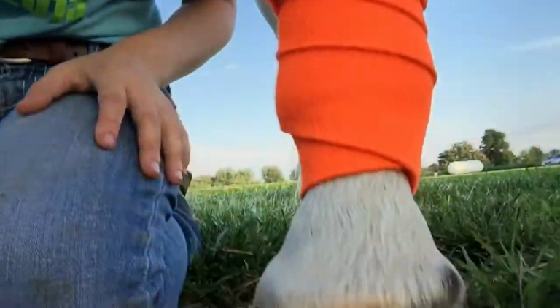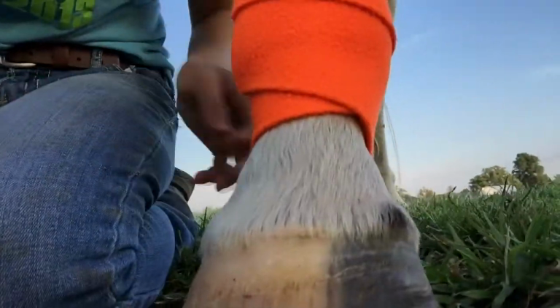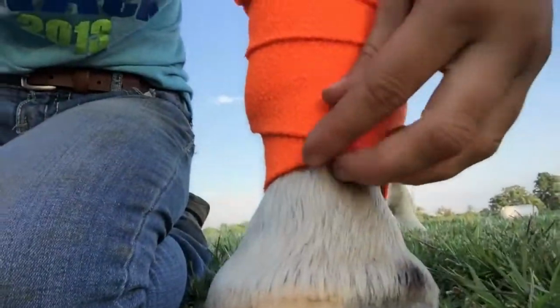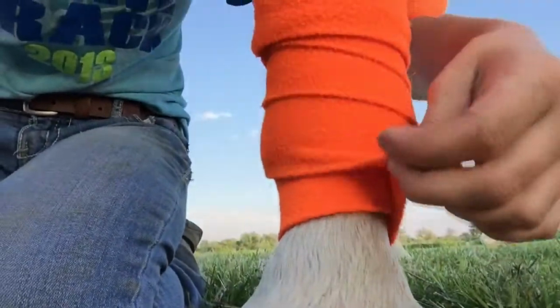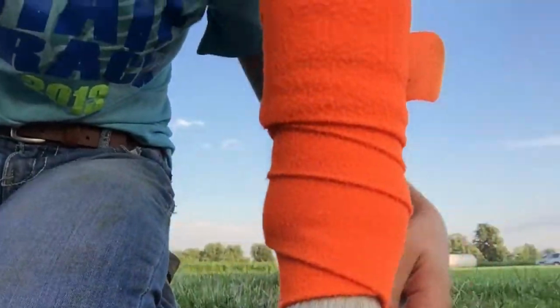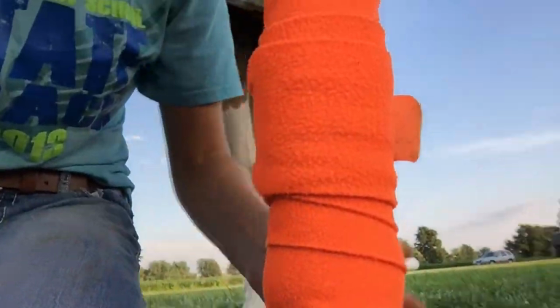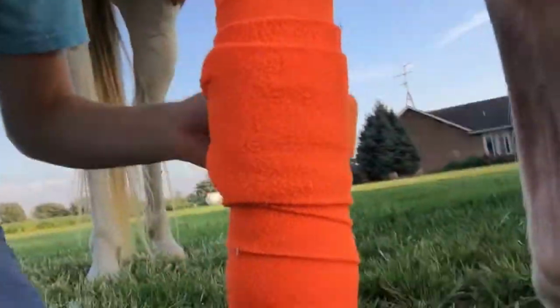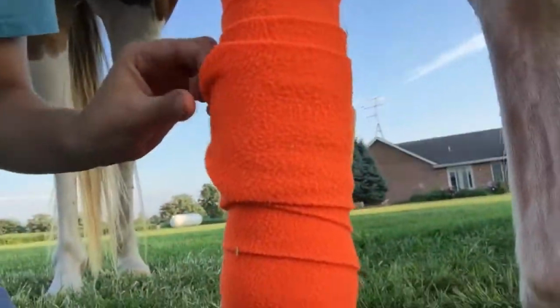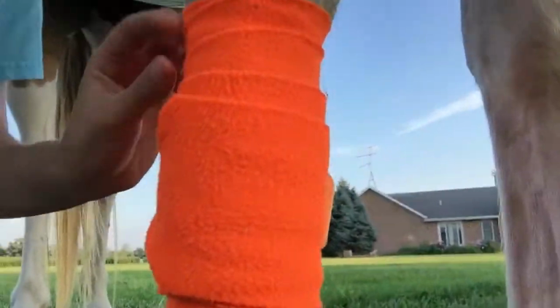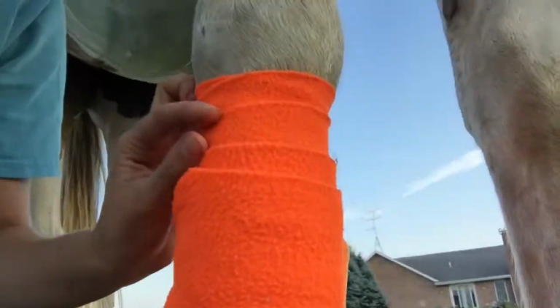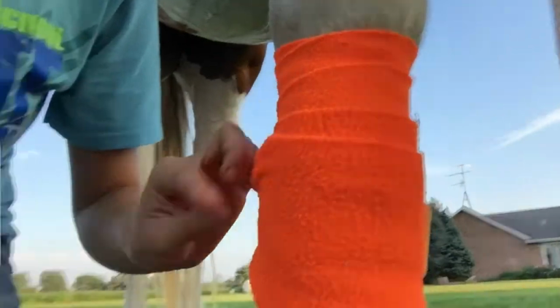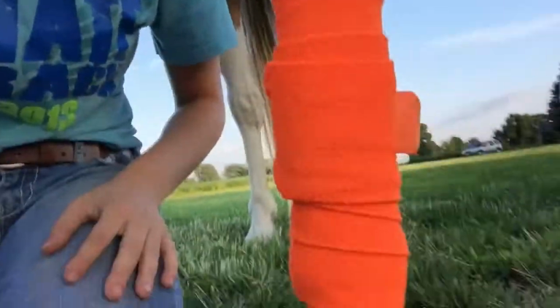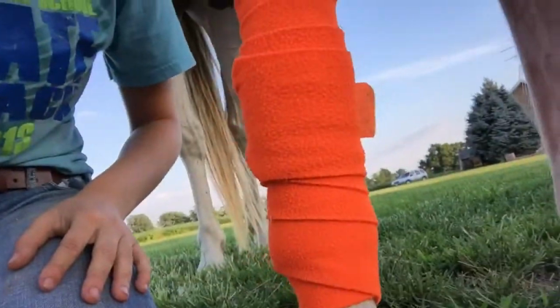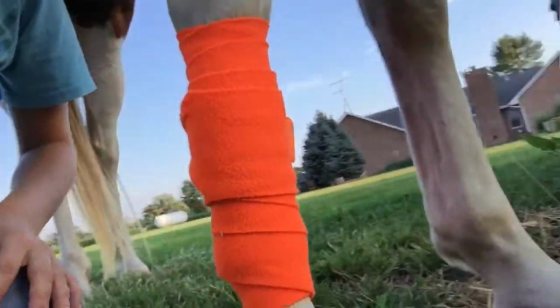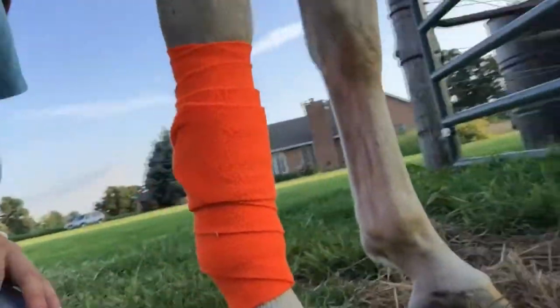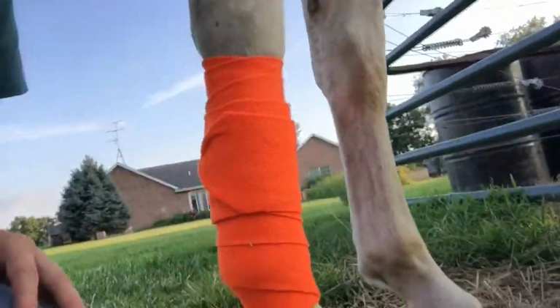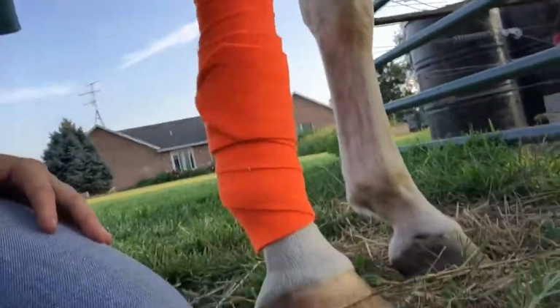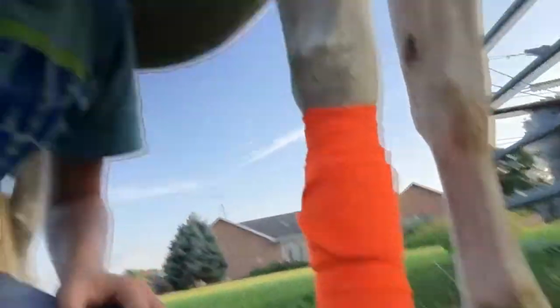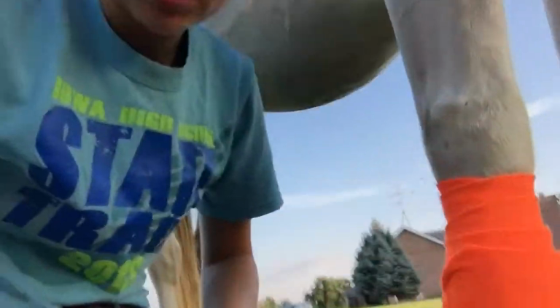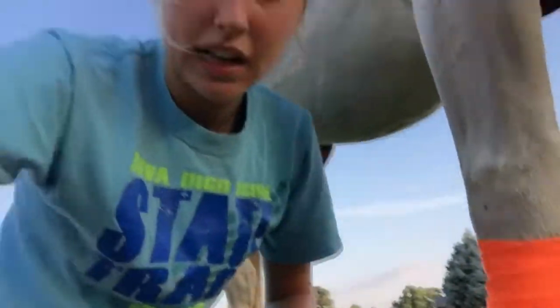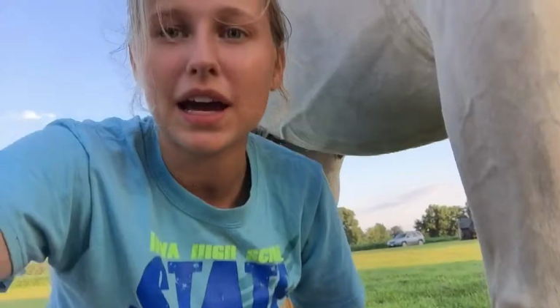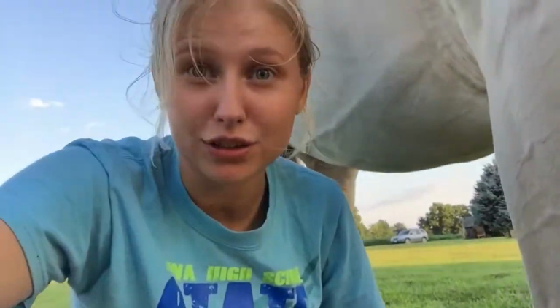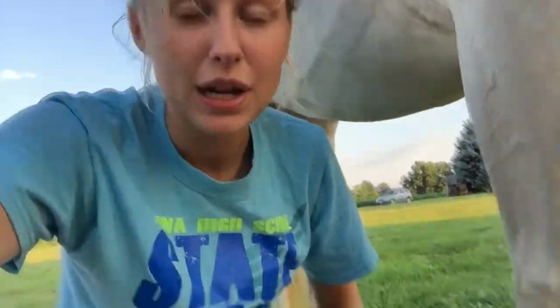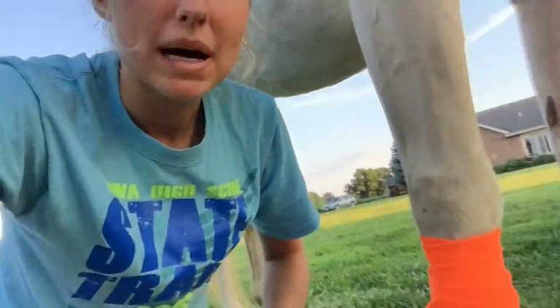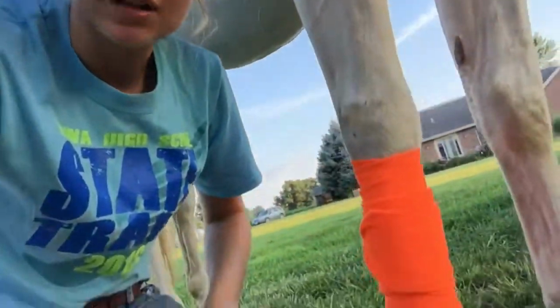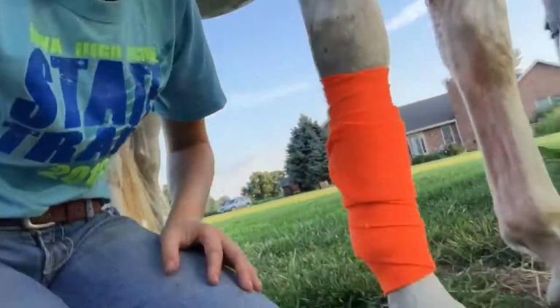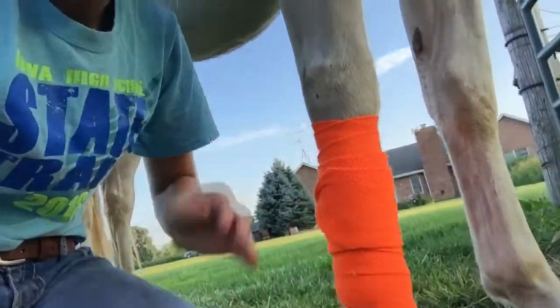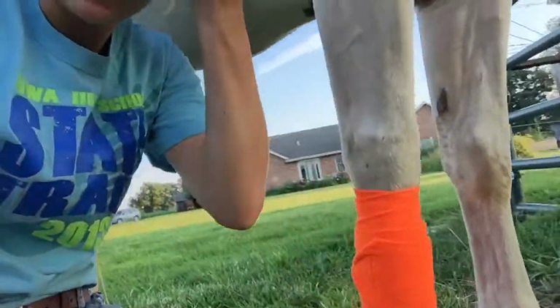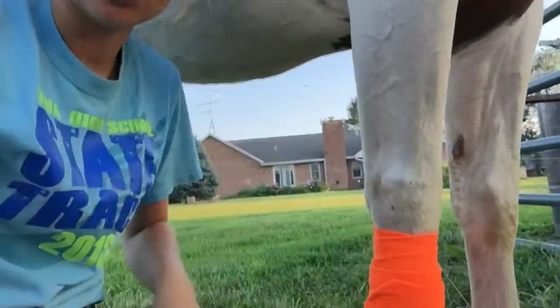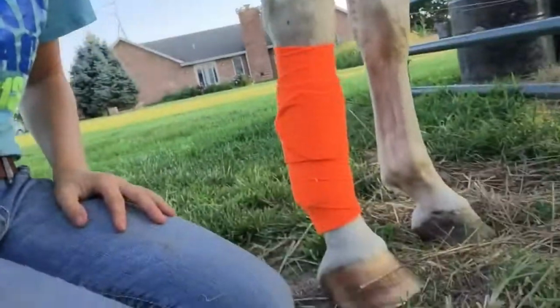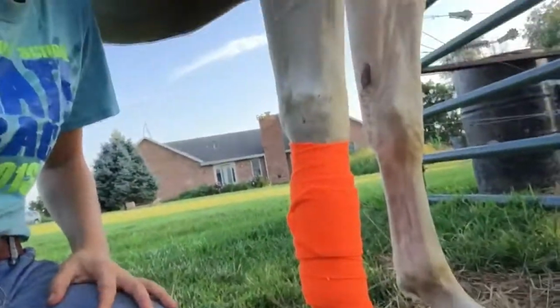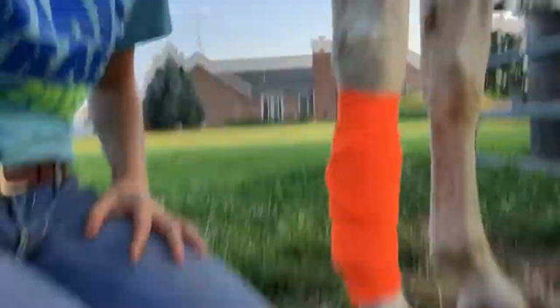Let me show you a closer view. You can see this is what it looks like down here at the pastern. That's just how they're all wrapped up. Not a perfect job, of course, because I am not an English rider, but that's basically how you put the wrap on.